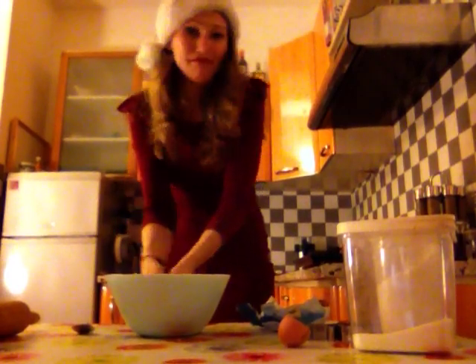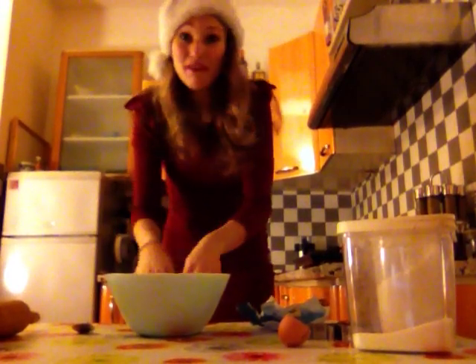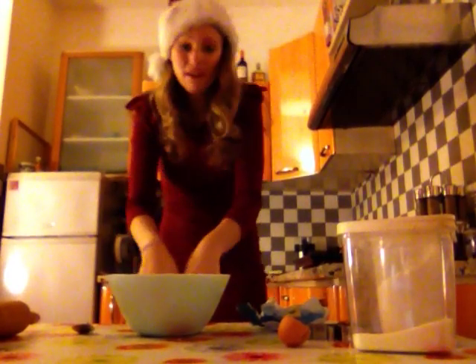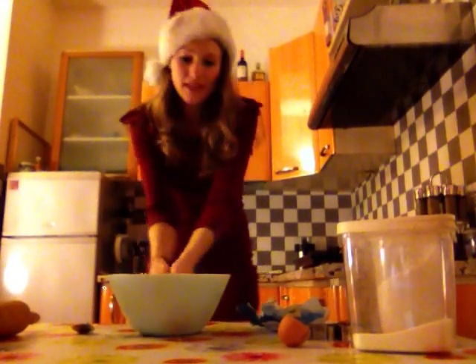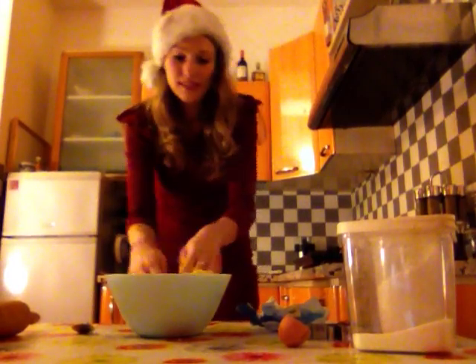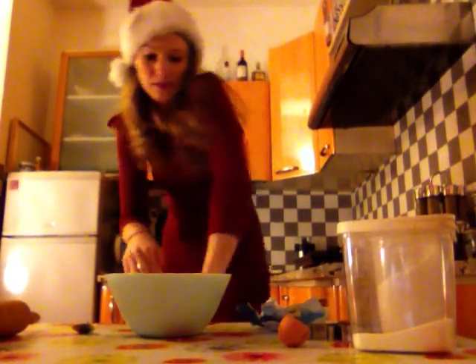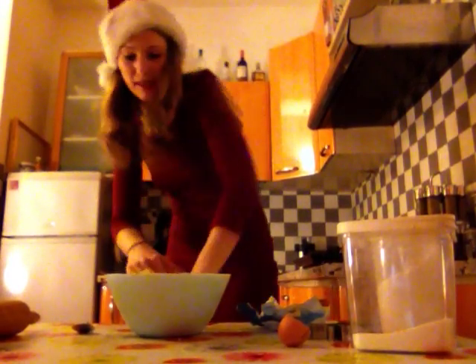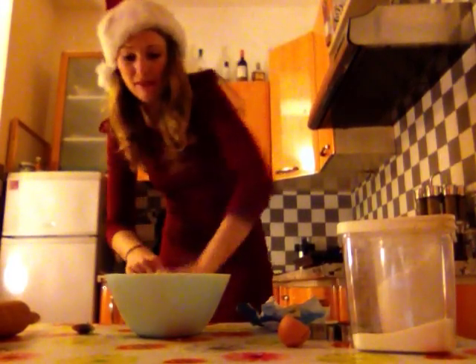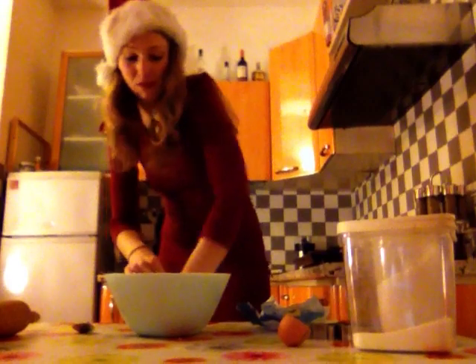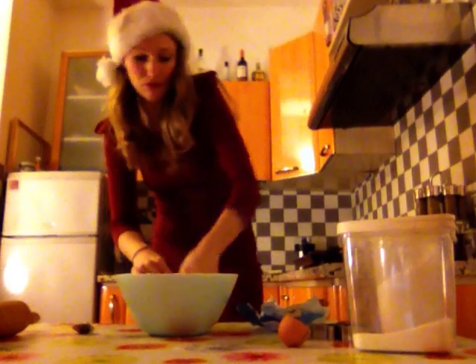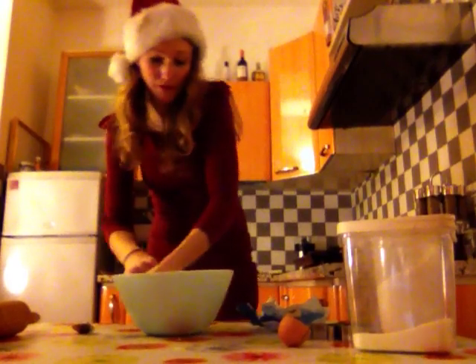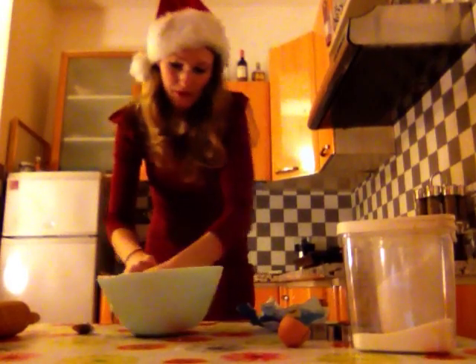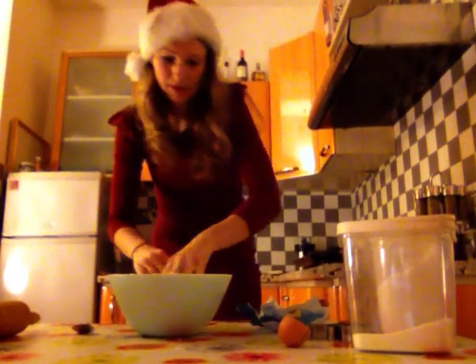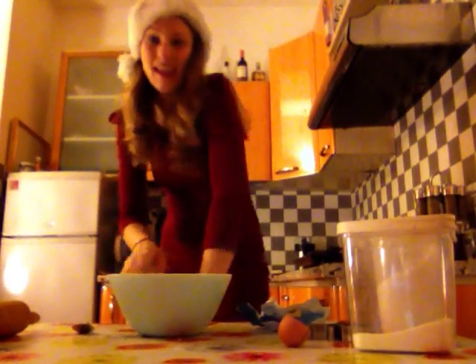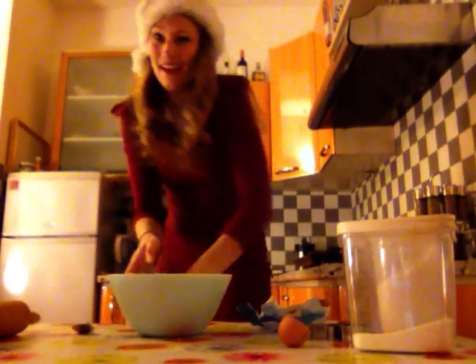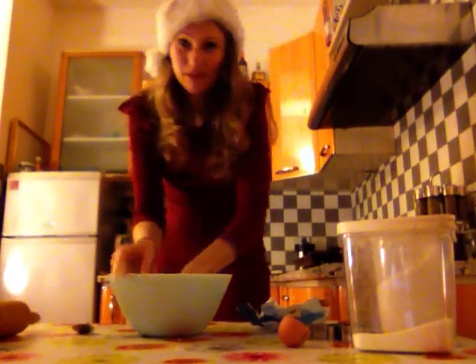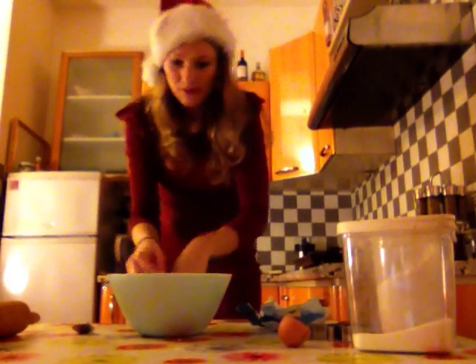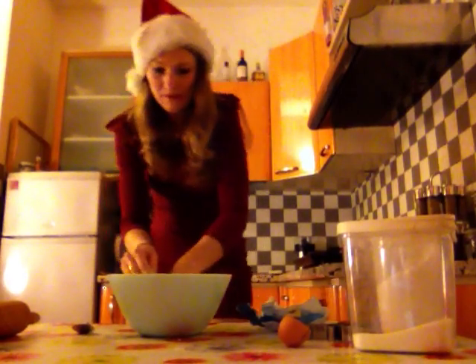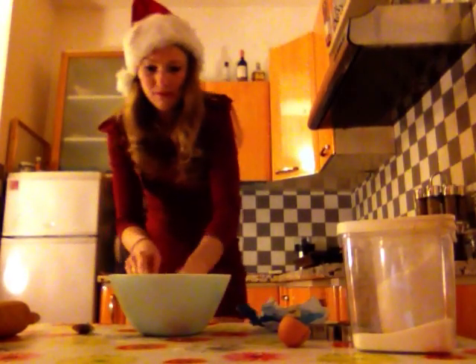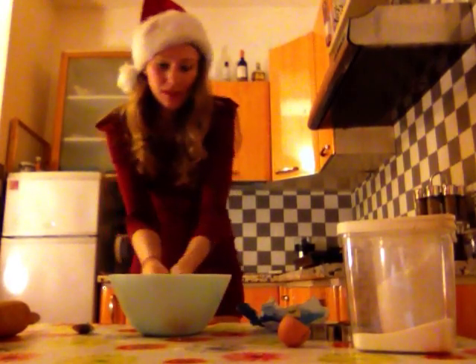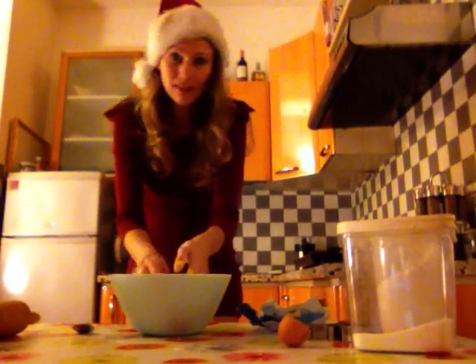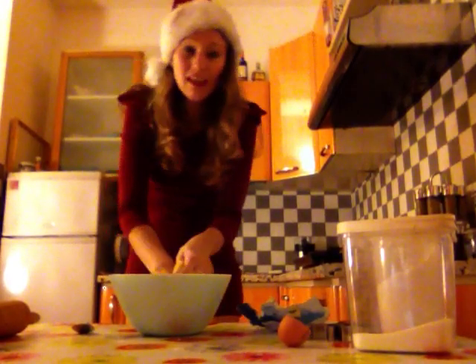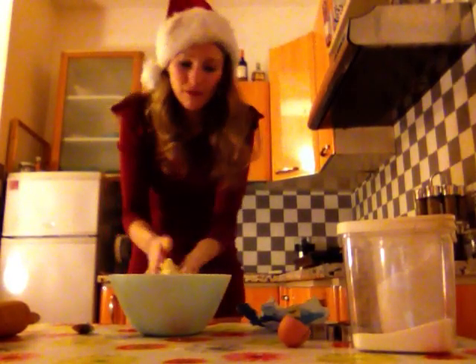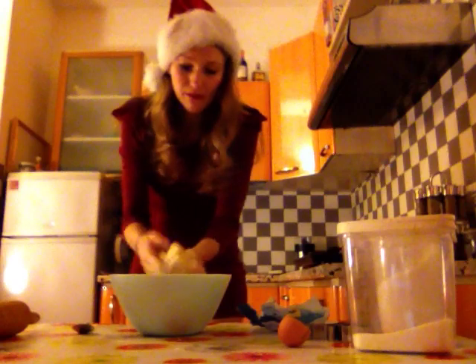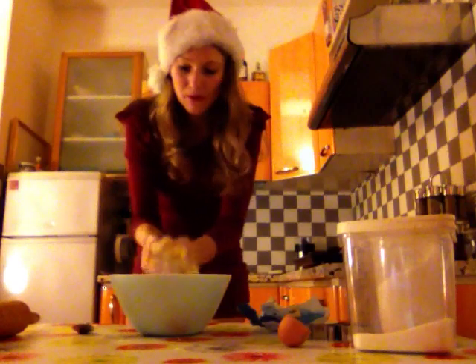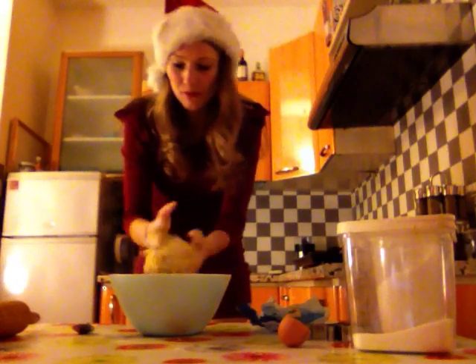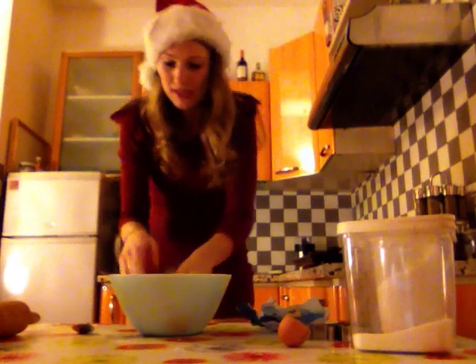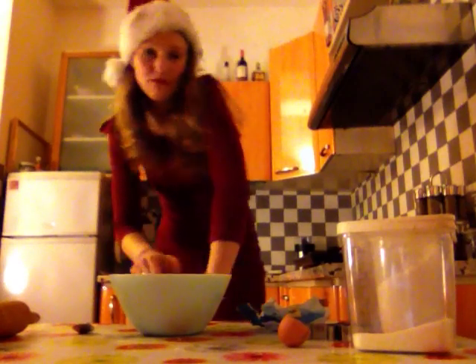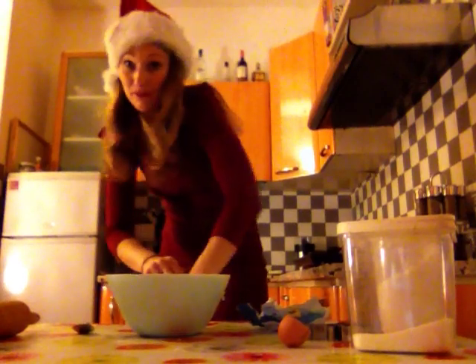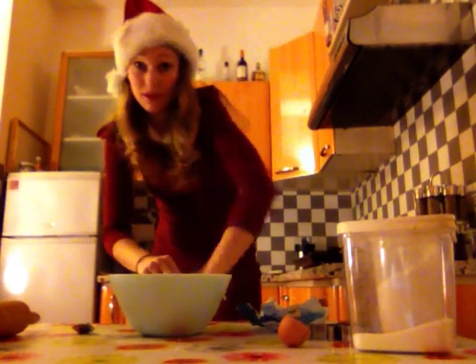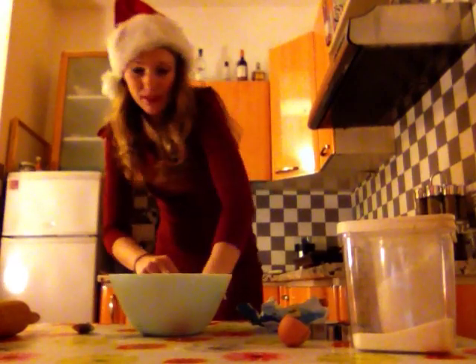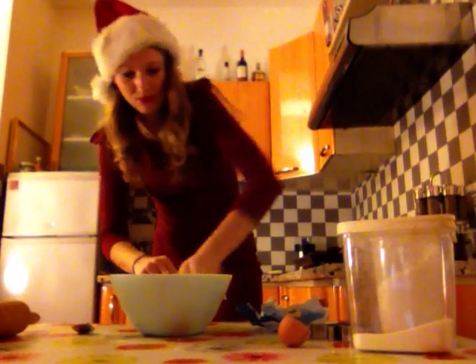Very very easy to make and also very very quick. And very yummy. They are very quick to make but they are very quick to eat too.